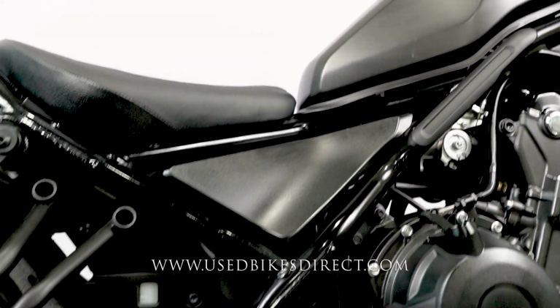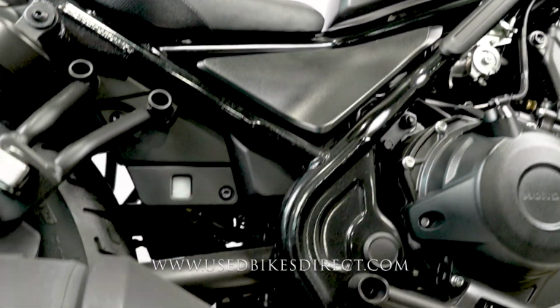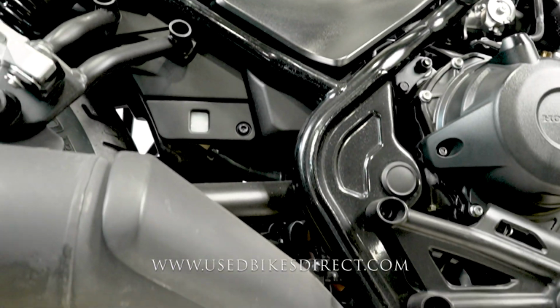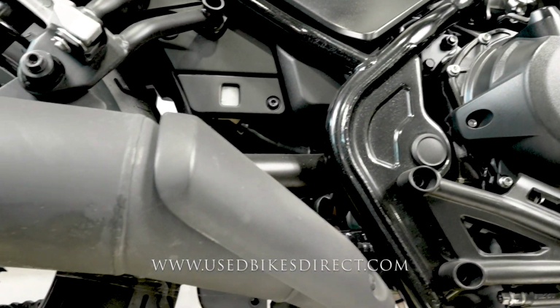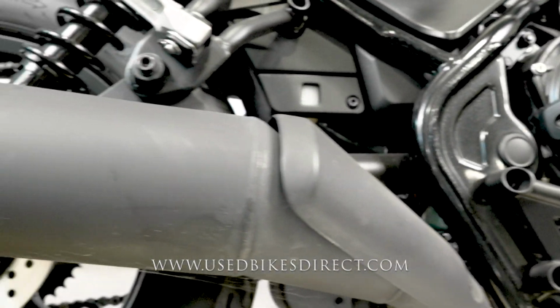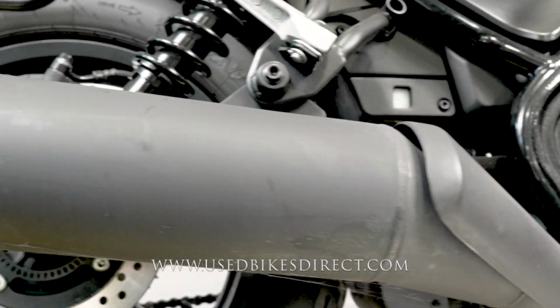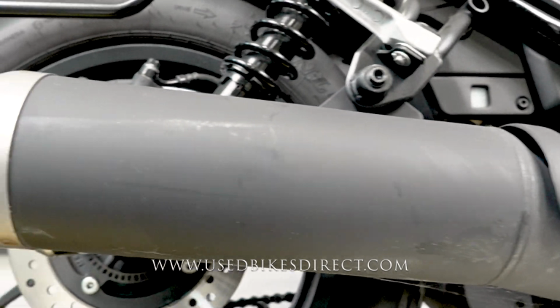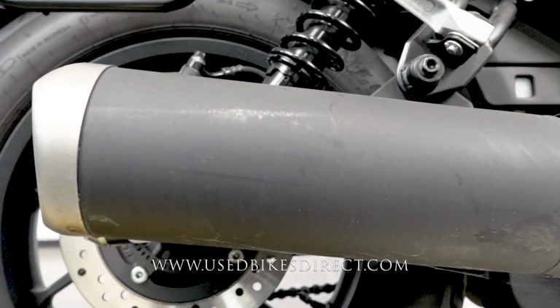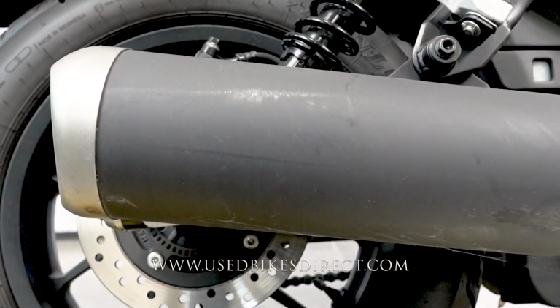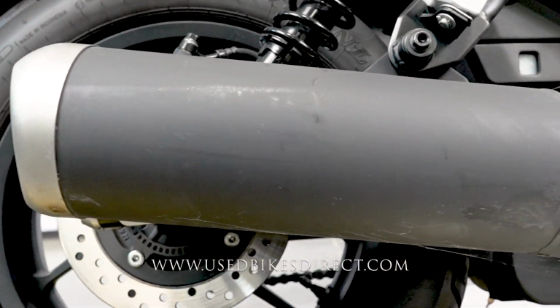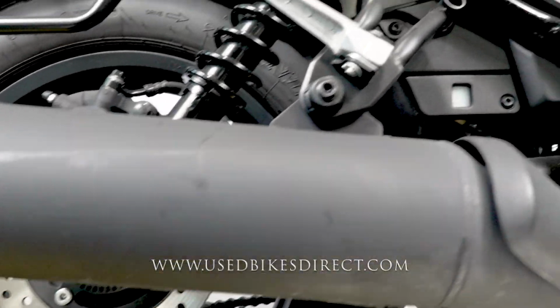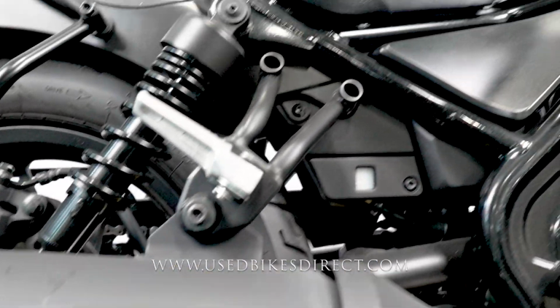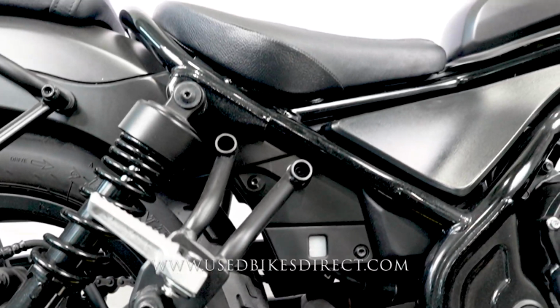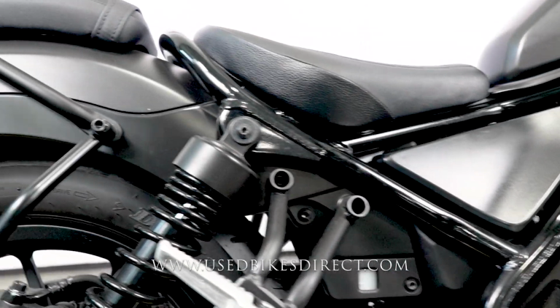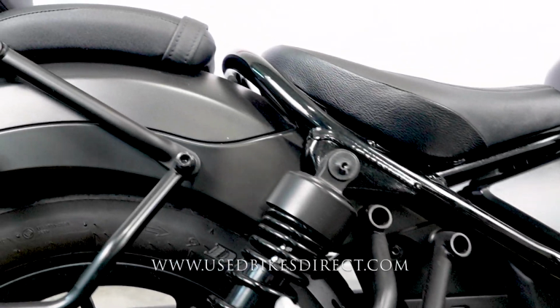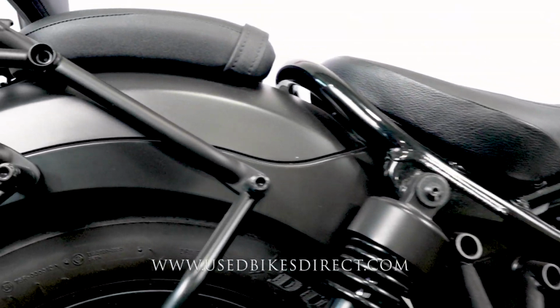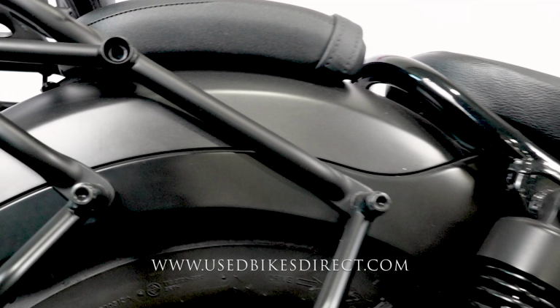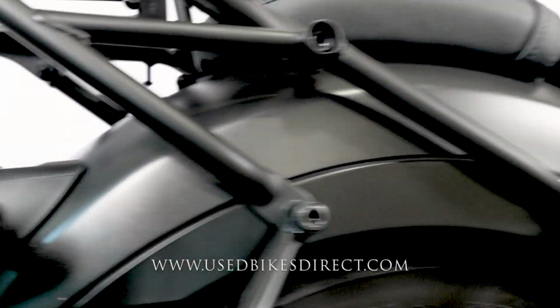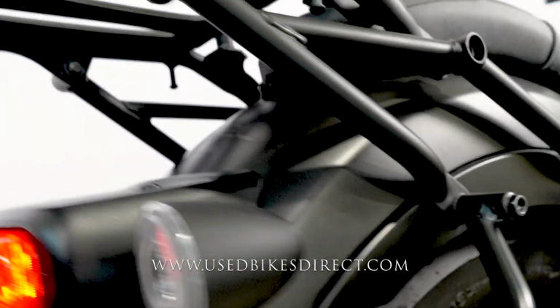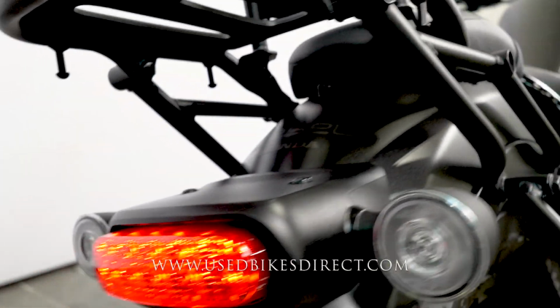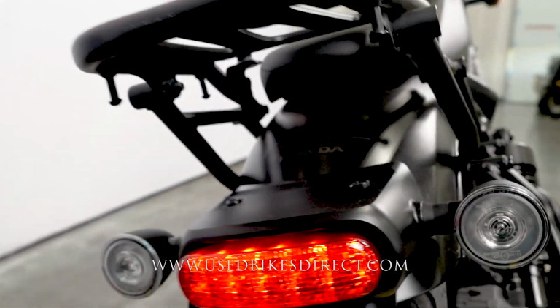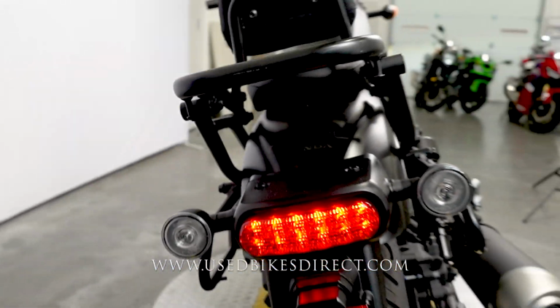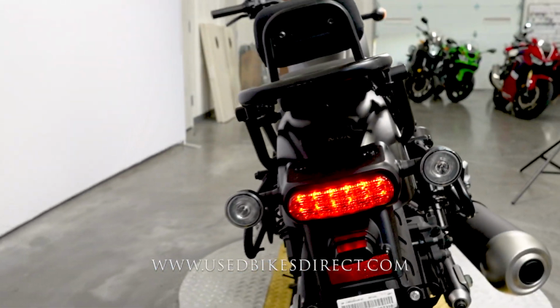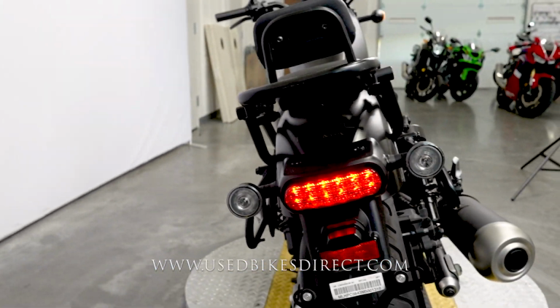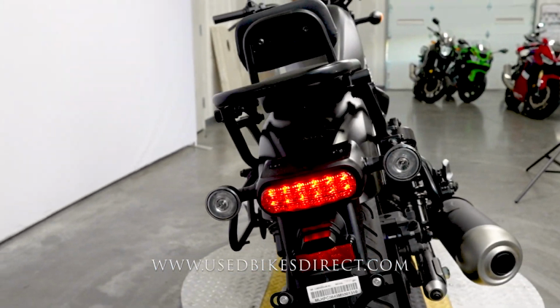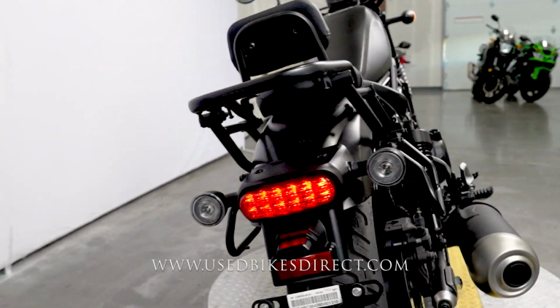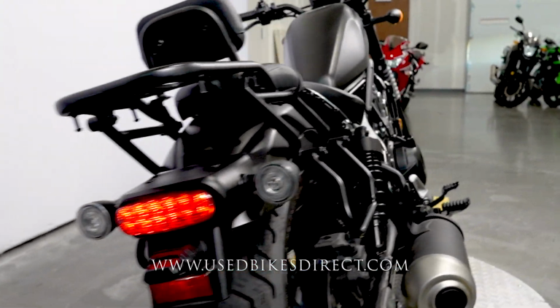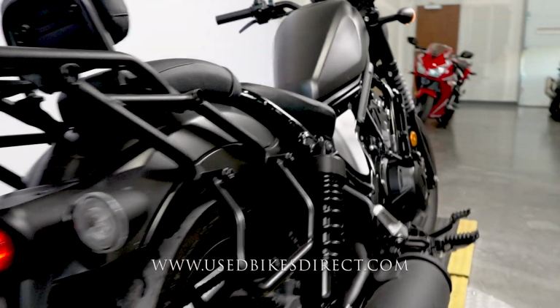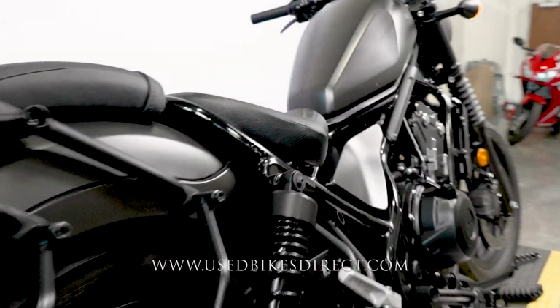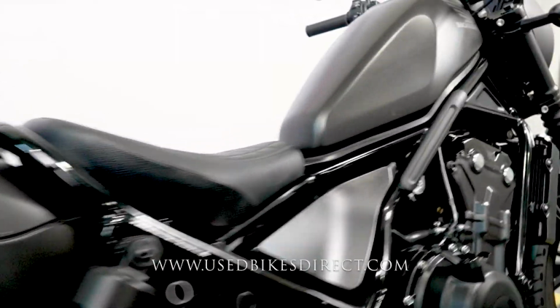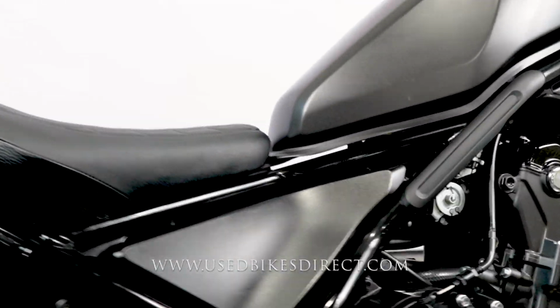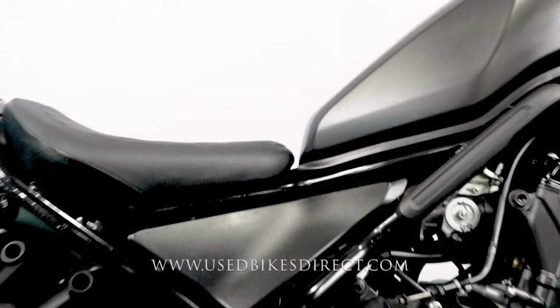Coming down to the back of the bike, you'll also see on the exhausts a couple of those light scuffs — nothing major, but we like to point everything out to you. Remember to find us on the web at usedbikesdirect.com or give us a call at 866-576-2453.